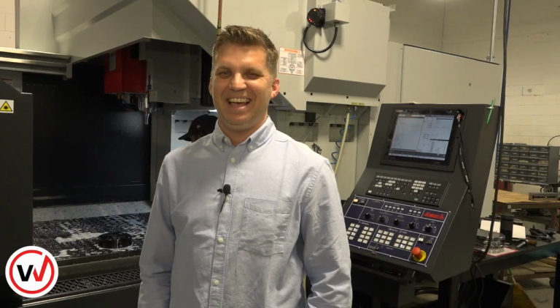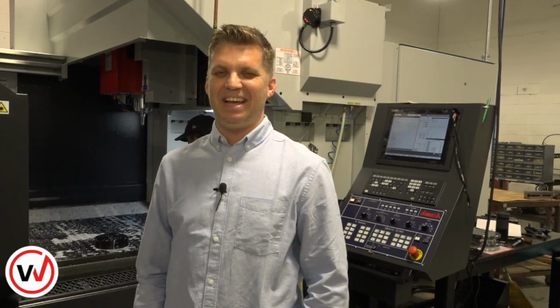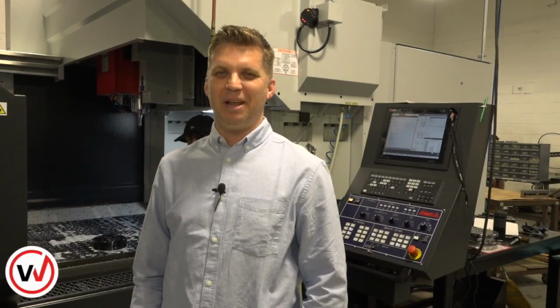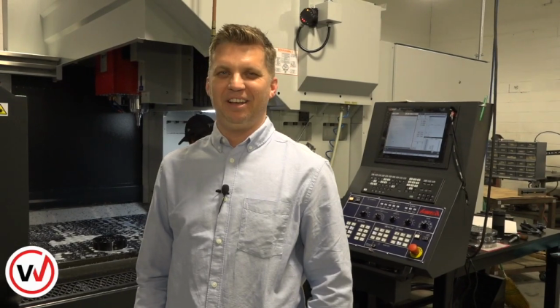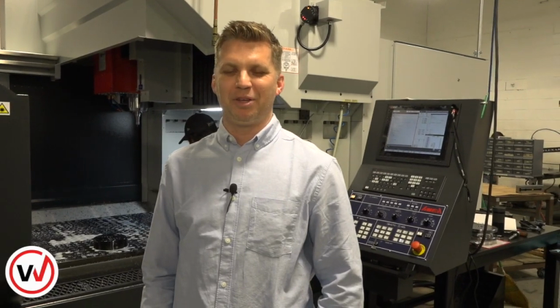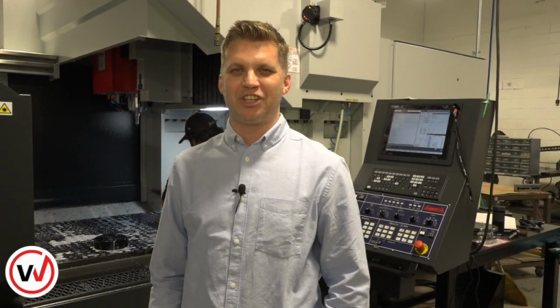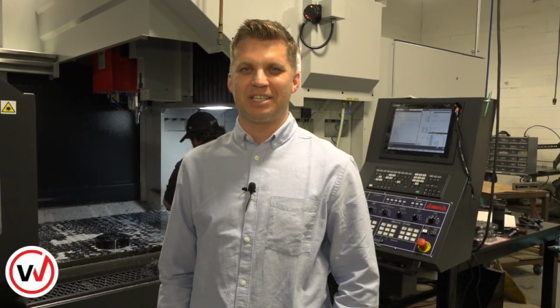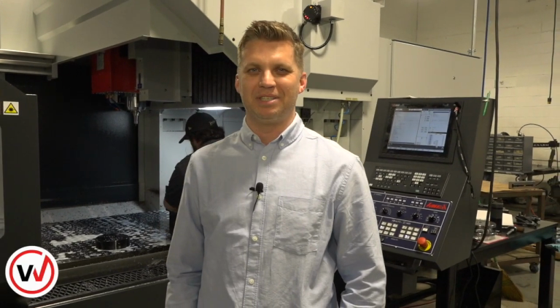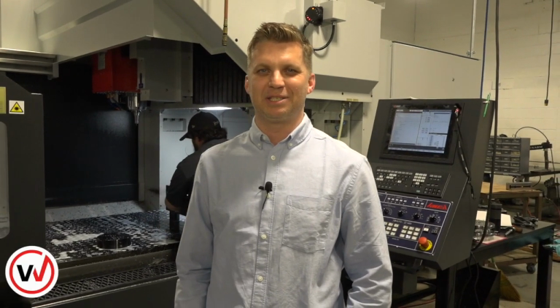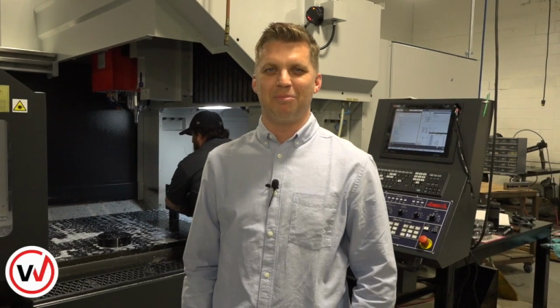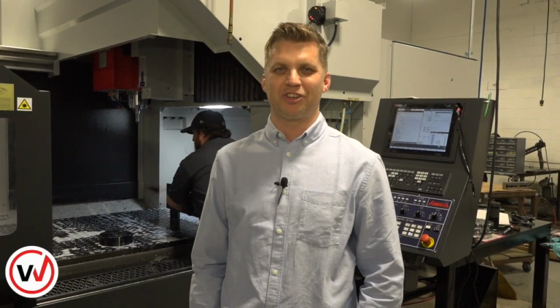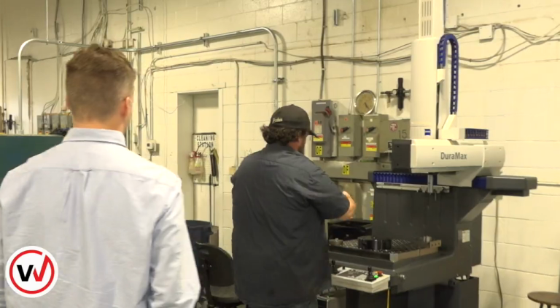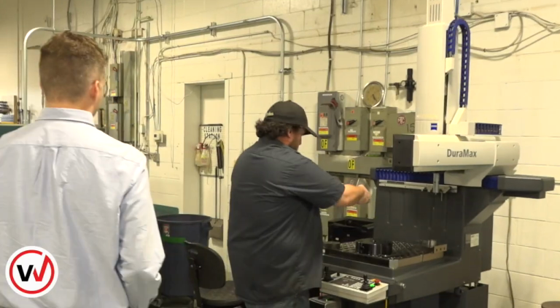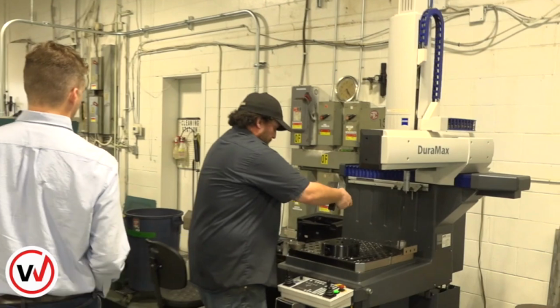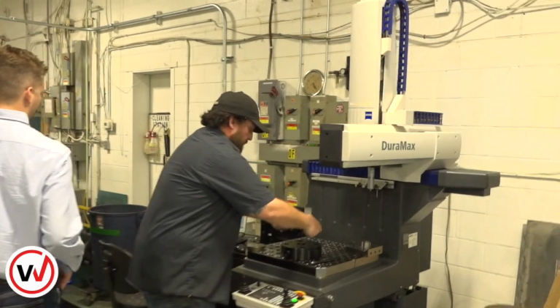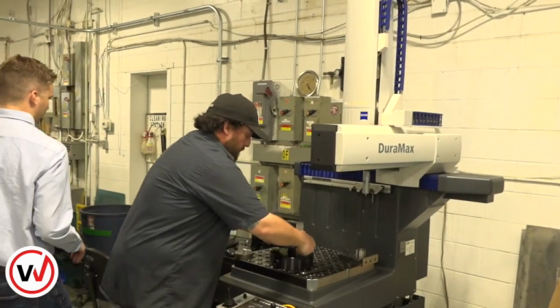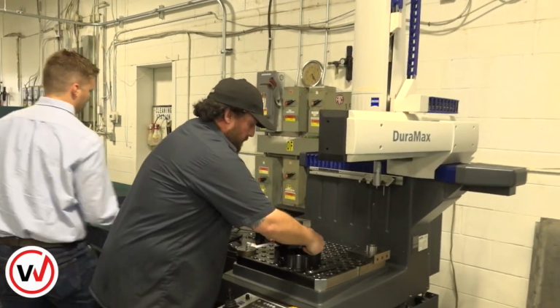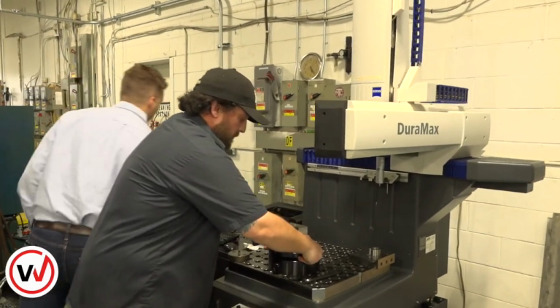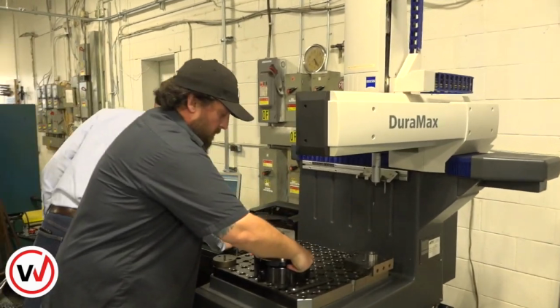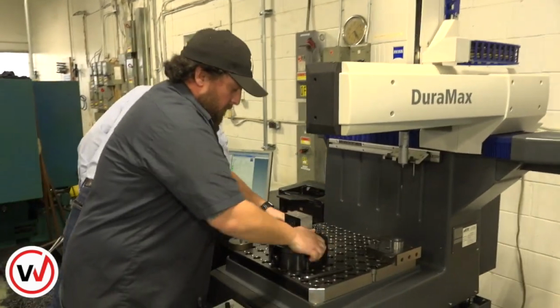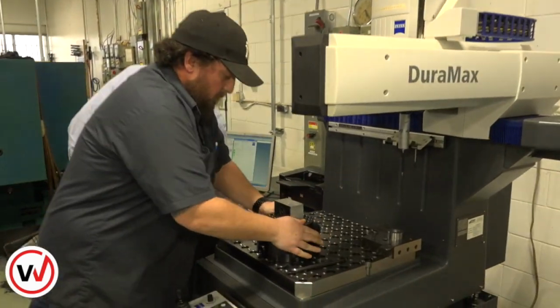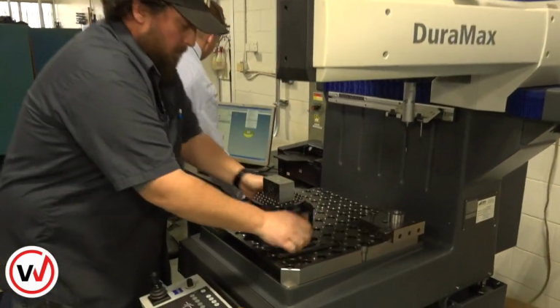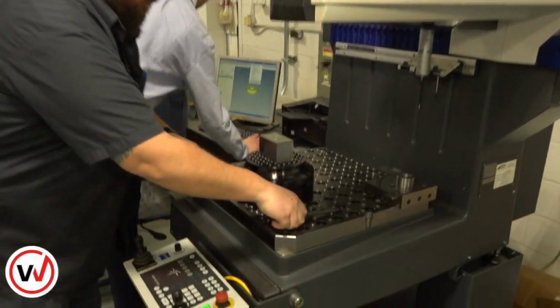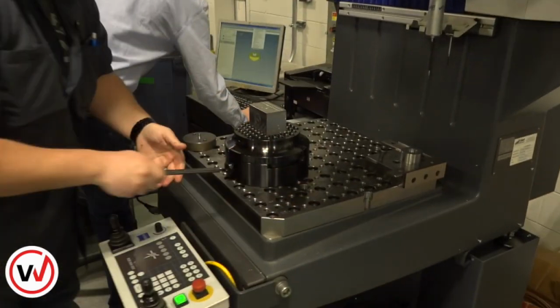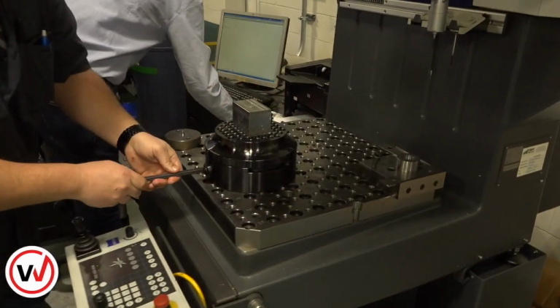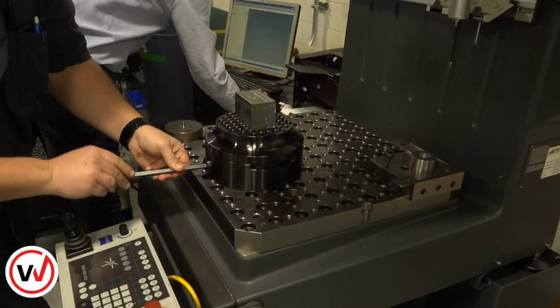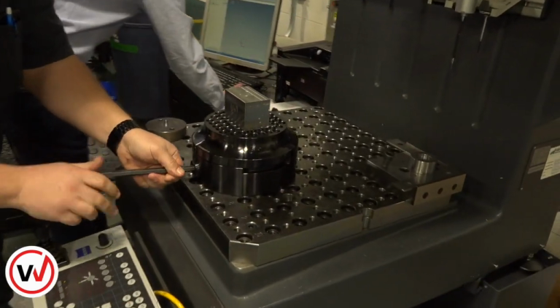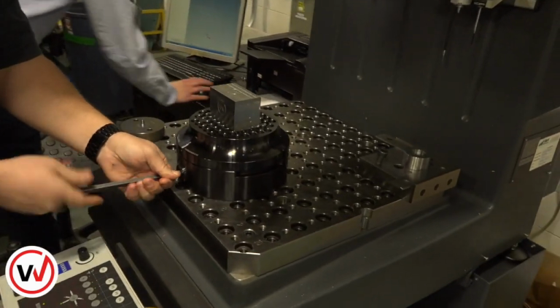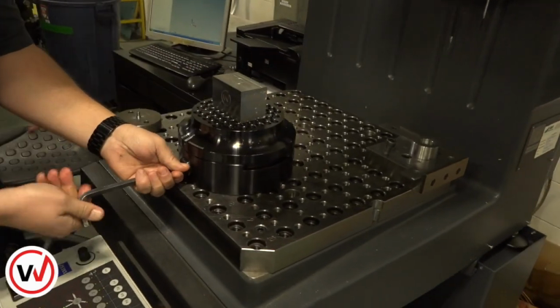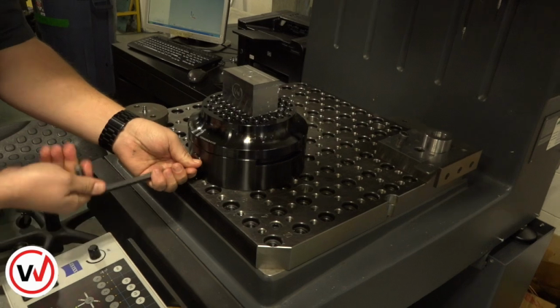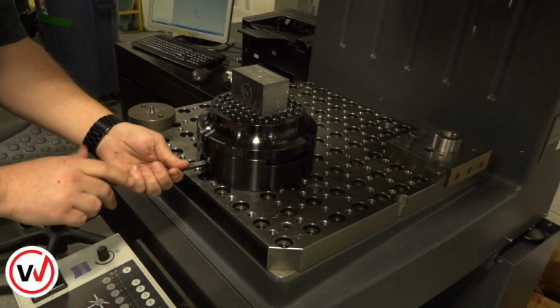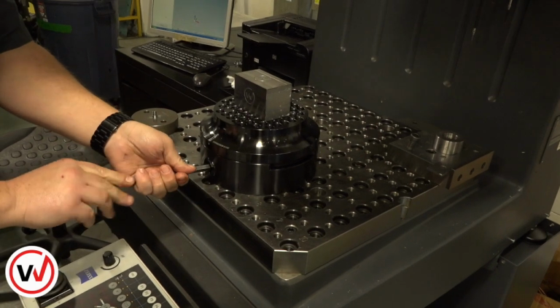An added benefit of the quick change system is that it's also modular. You can have it set up on multiple work centers while yielding the same result. We're going to go over to the CMM now and measure our part over there.